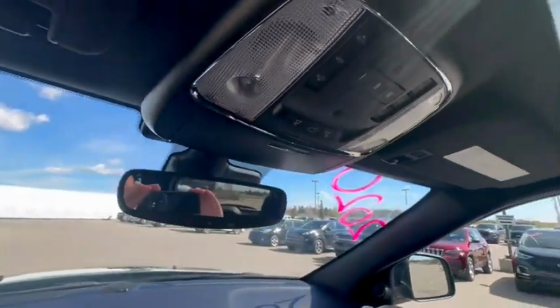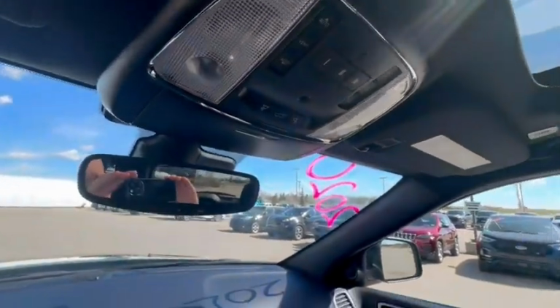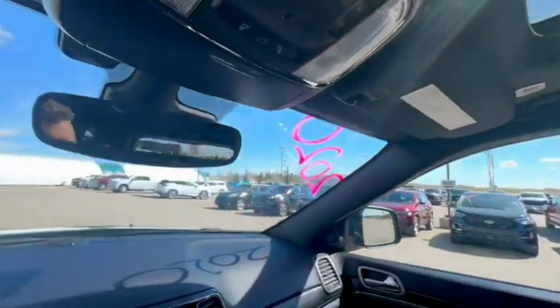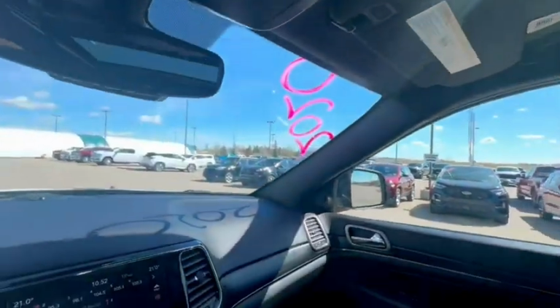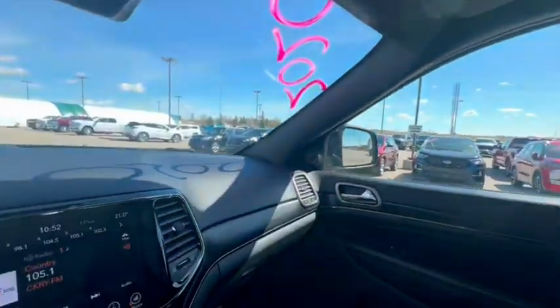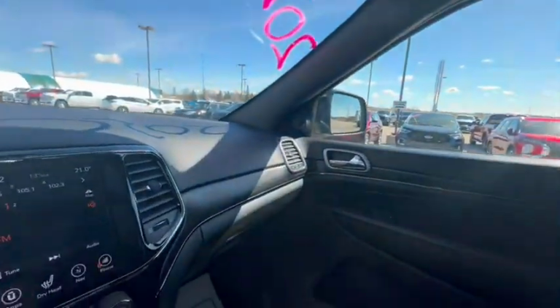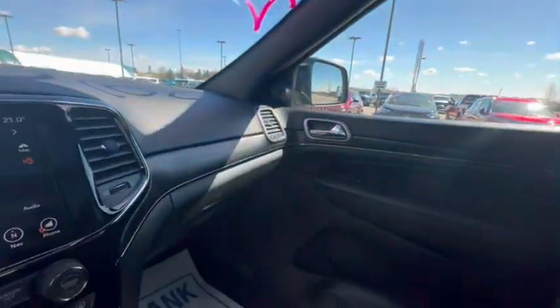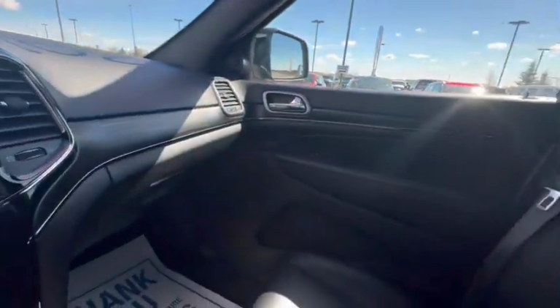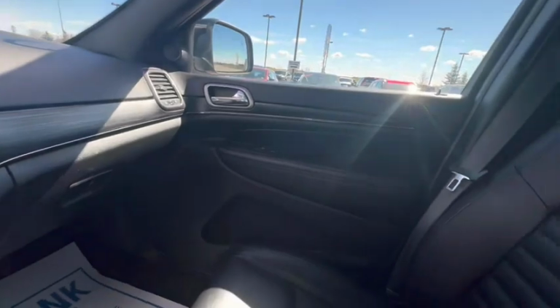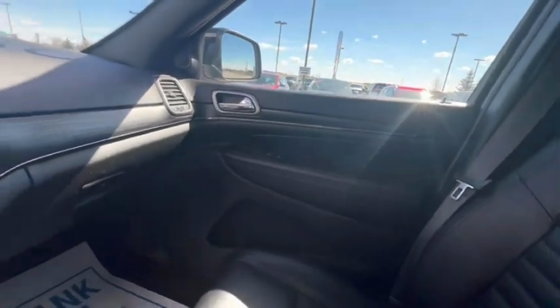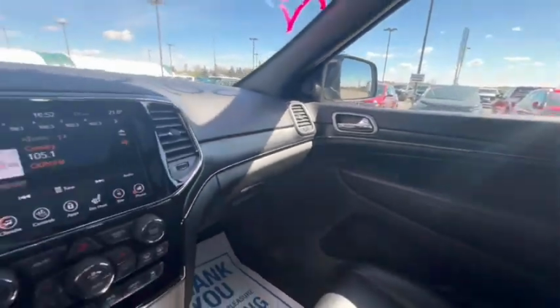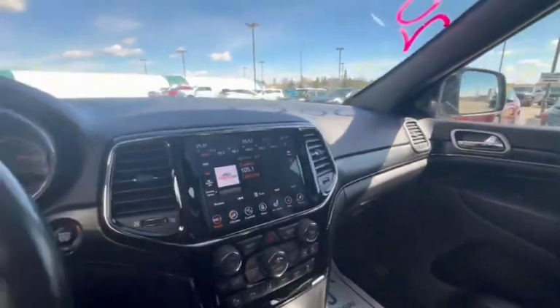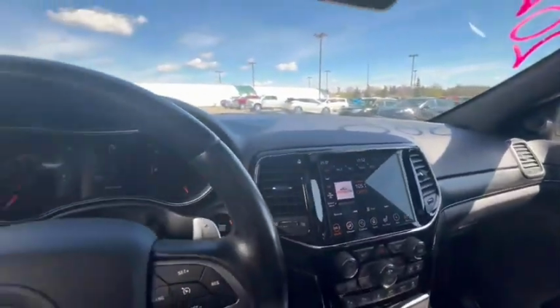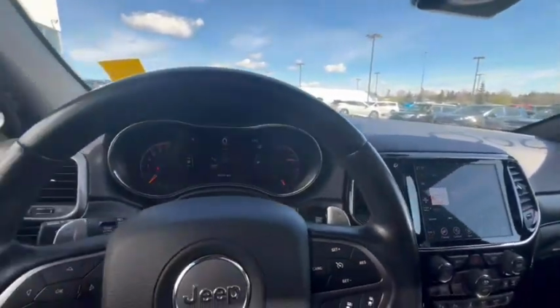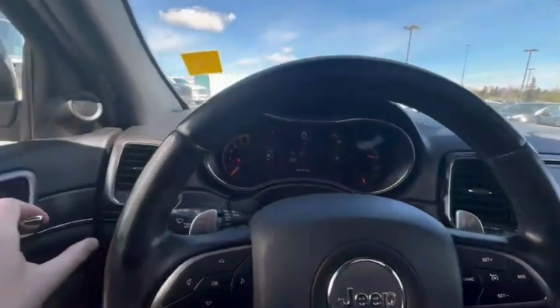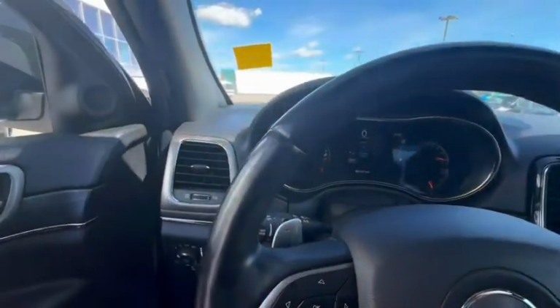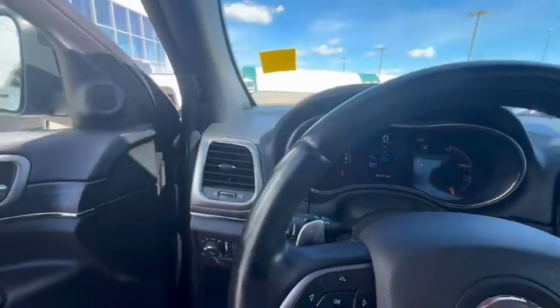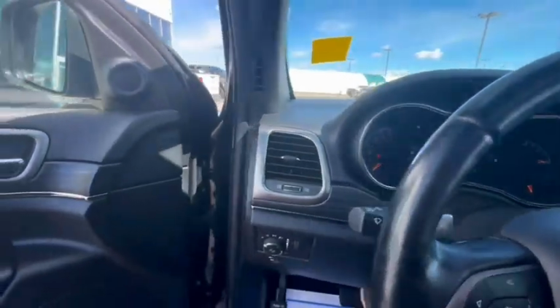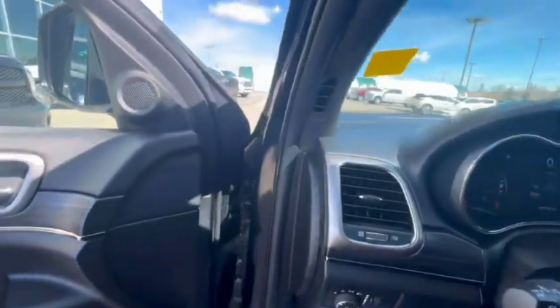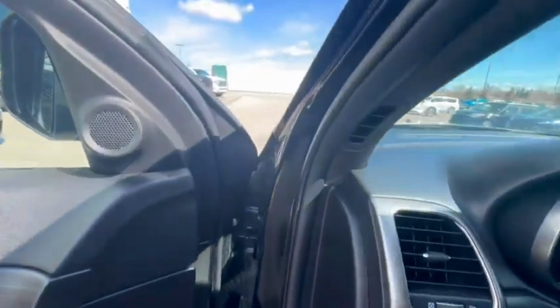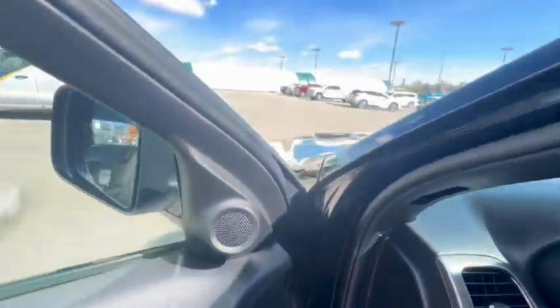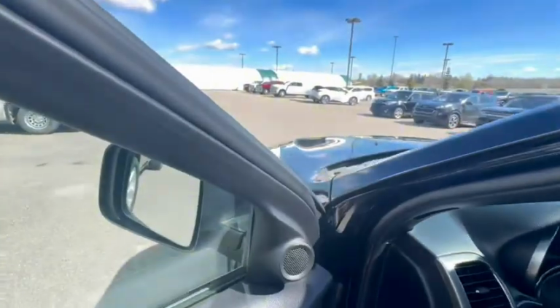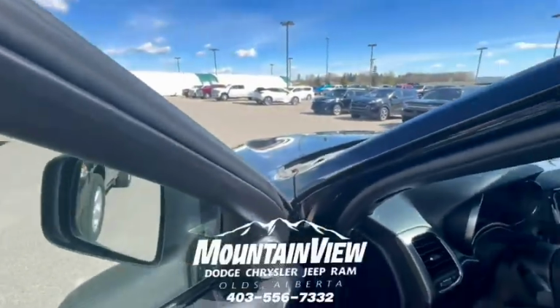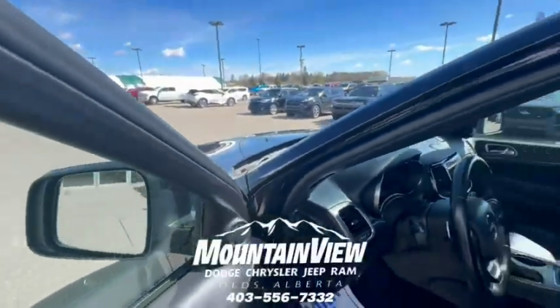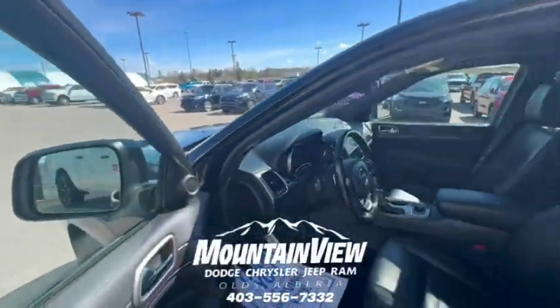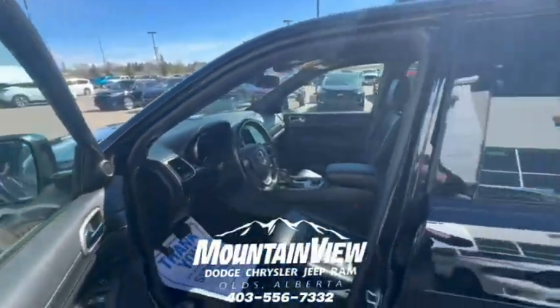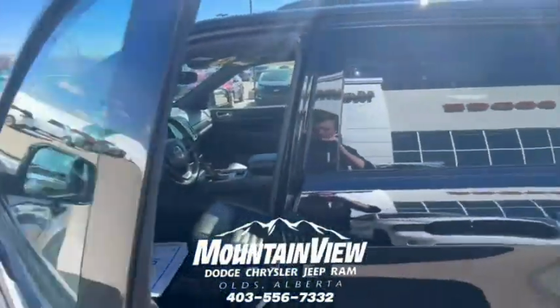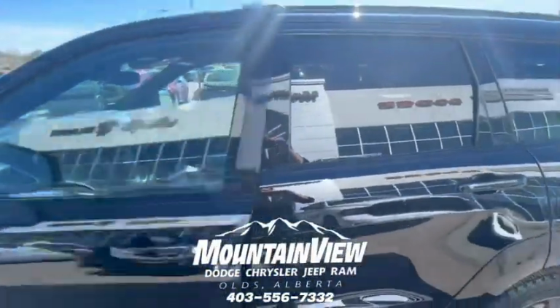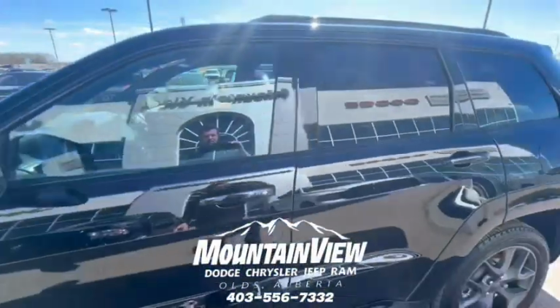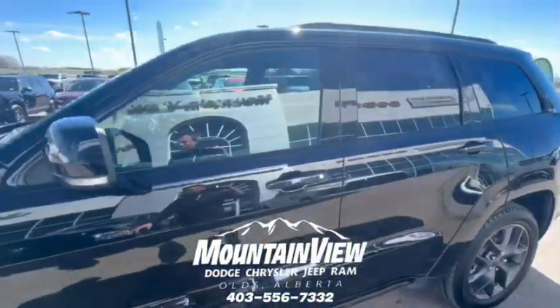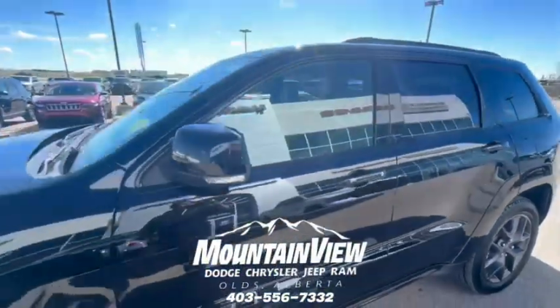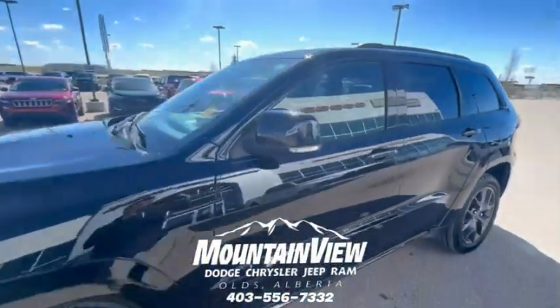Let us know in the comments section what you guys think about this gorgeous Jeep Grand Cherokee Limited X. Again, with the V8, it is absolutely spectacular.